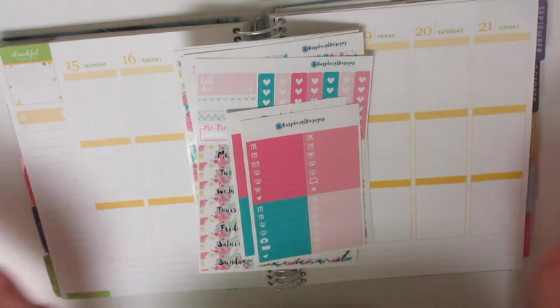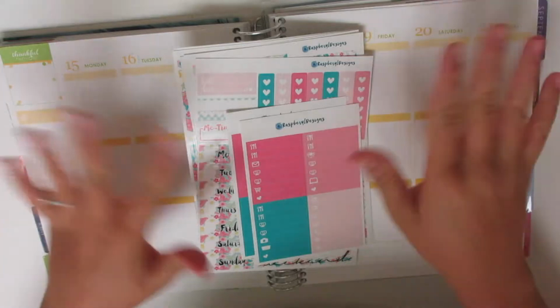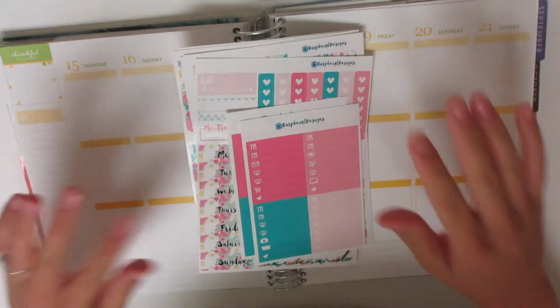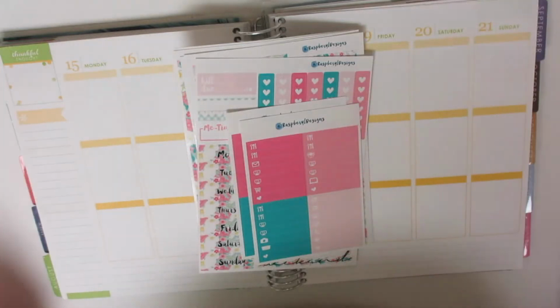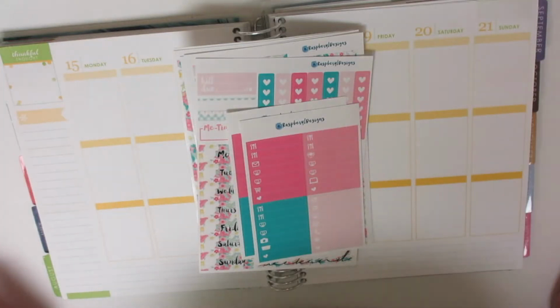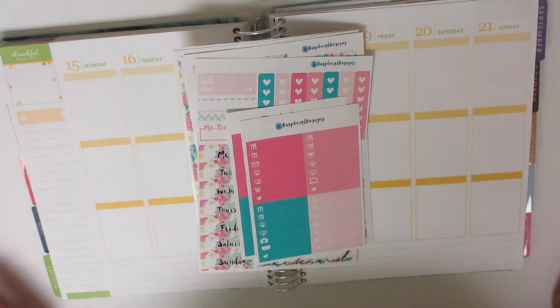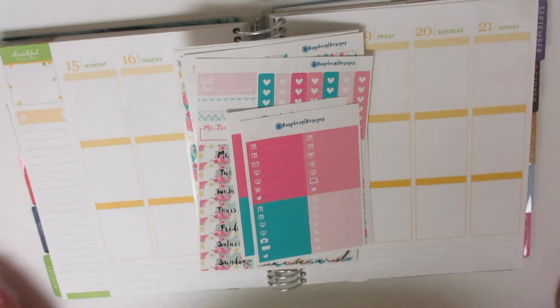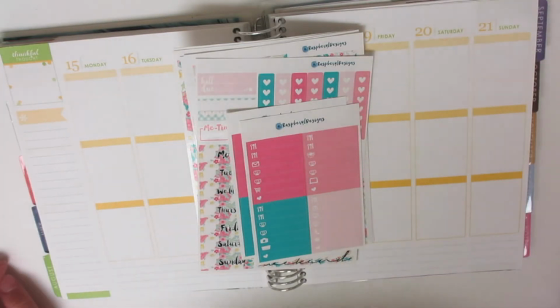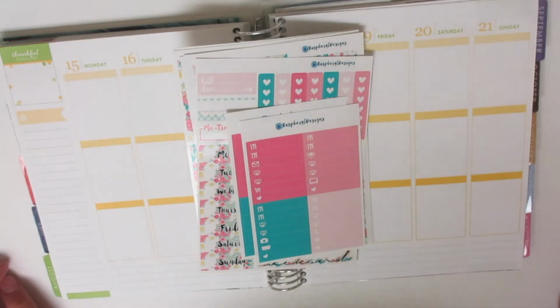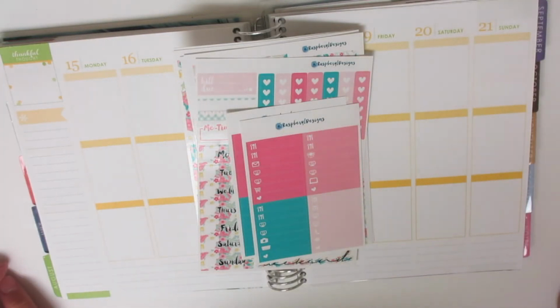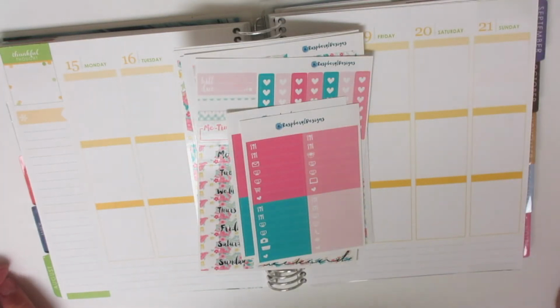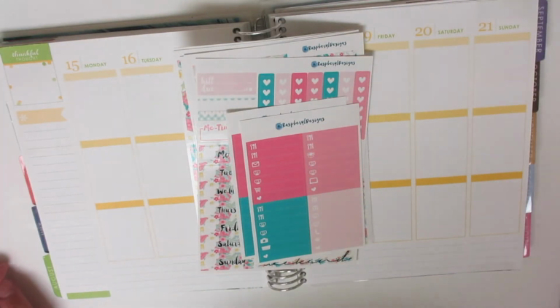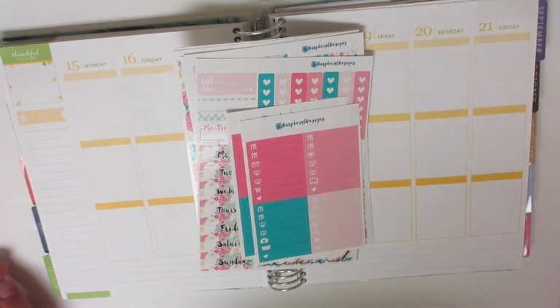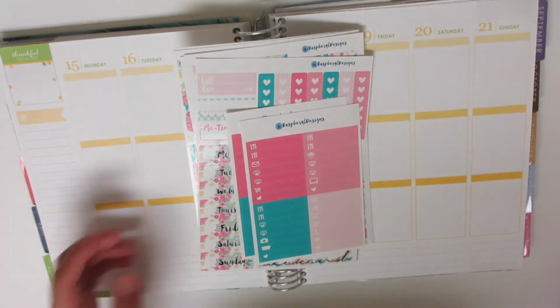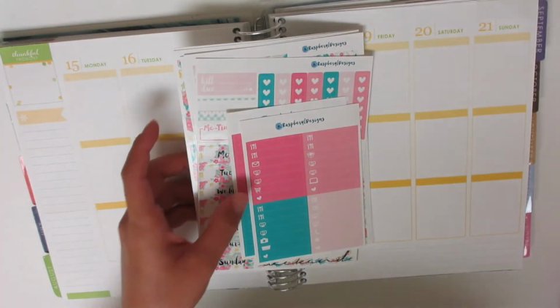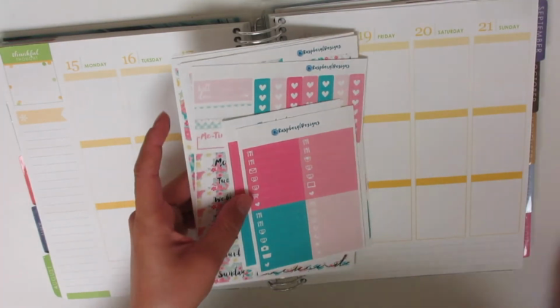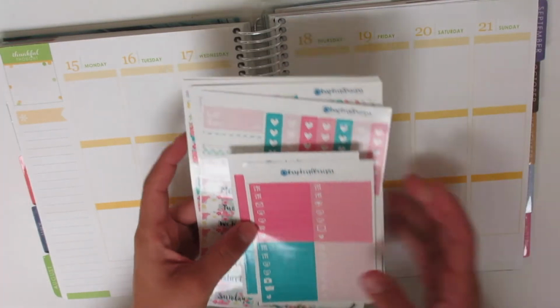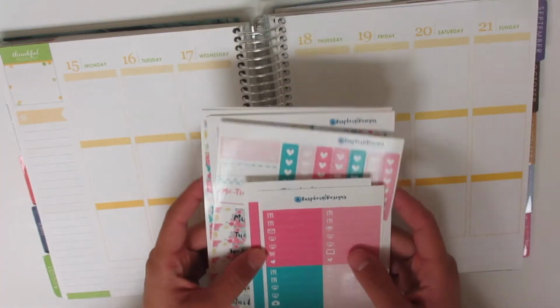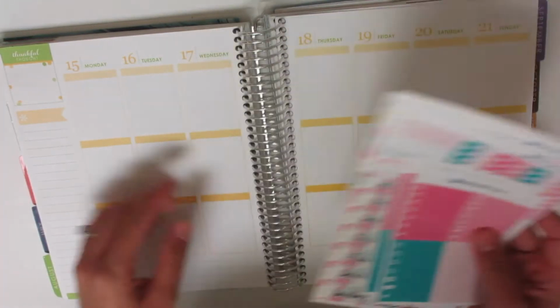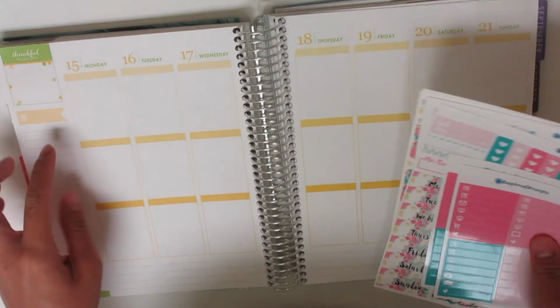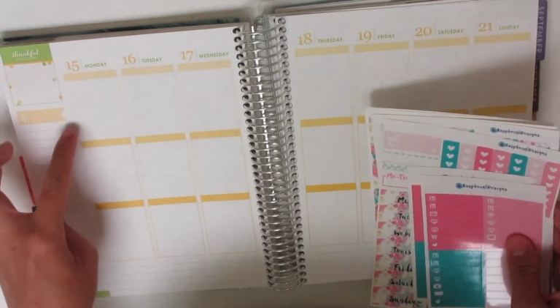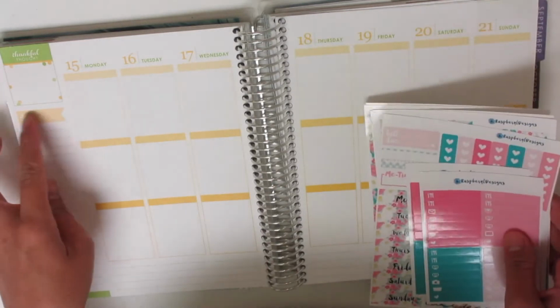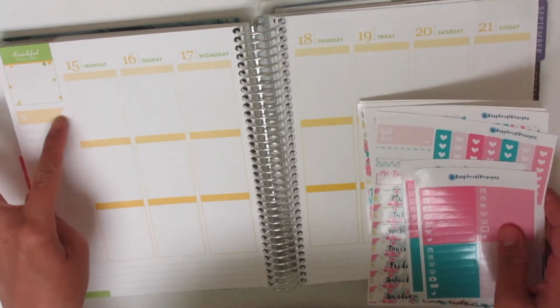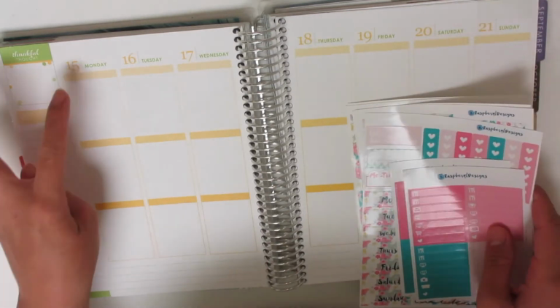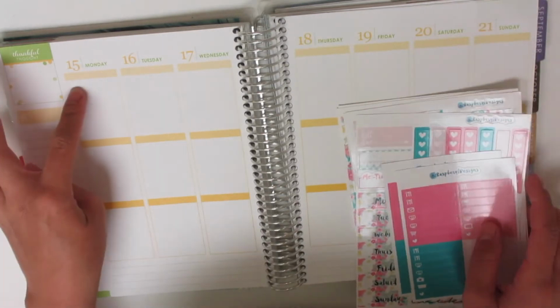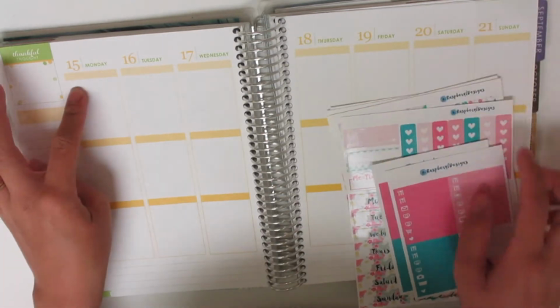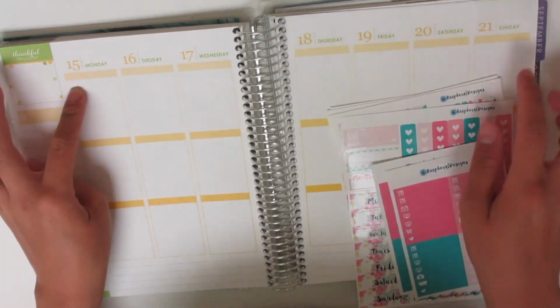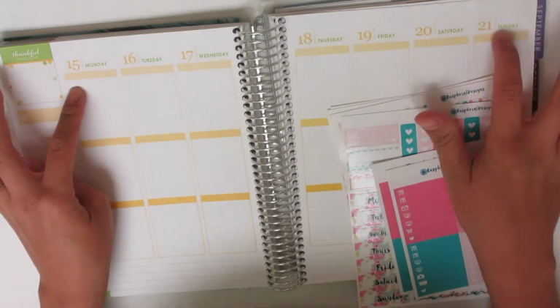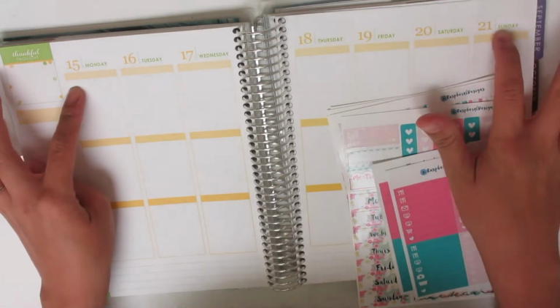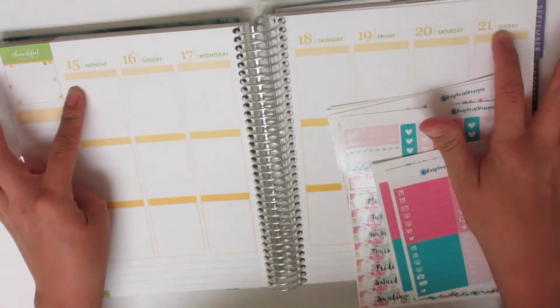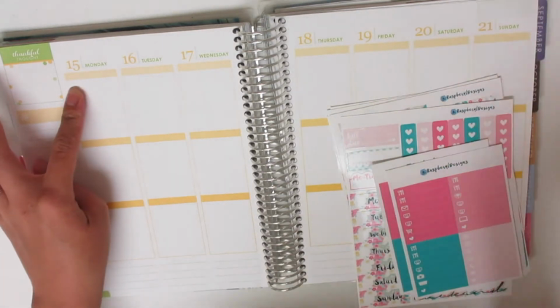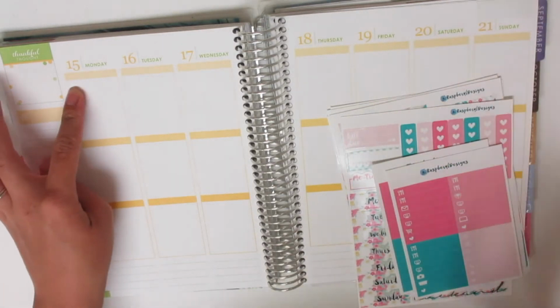Hi everyone! I'm back with another Plan With Me video. I will be planning for the week of August 15th through the 21st.